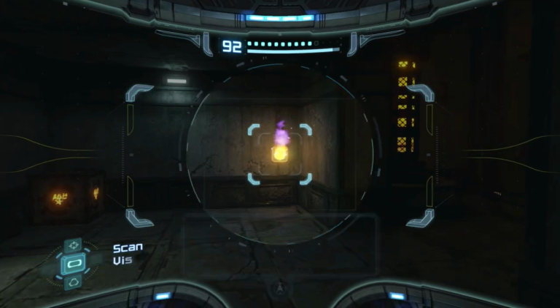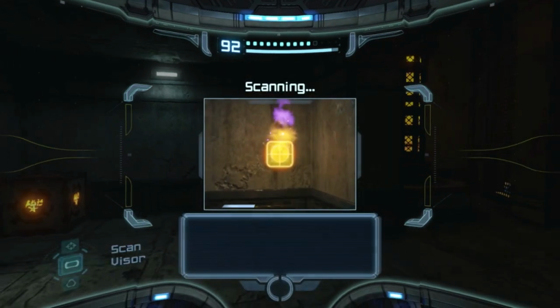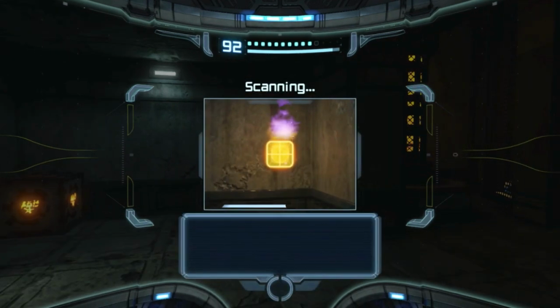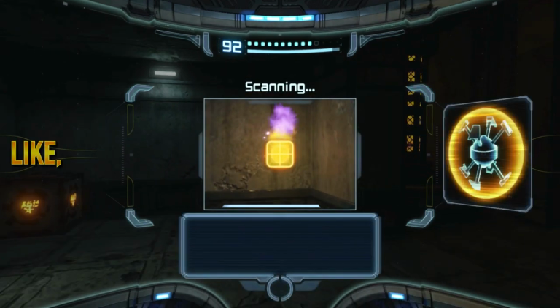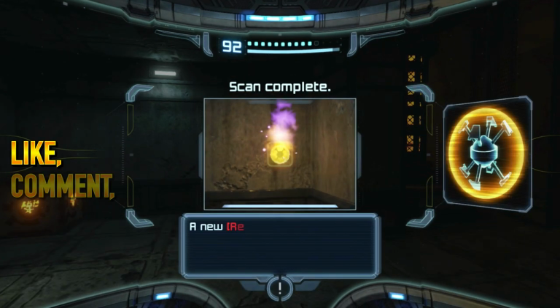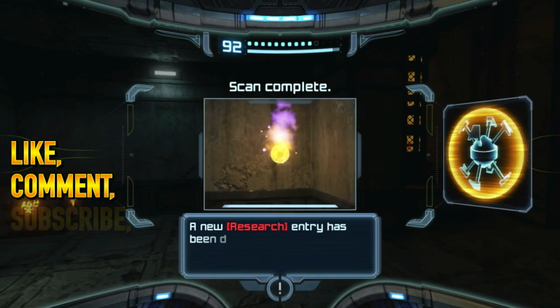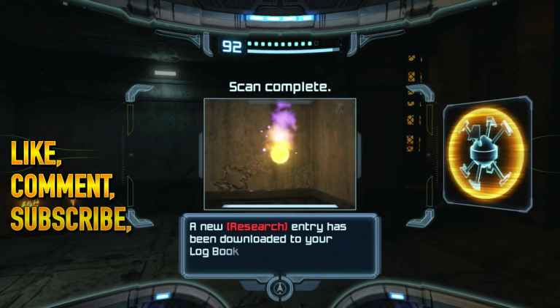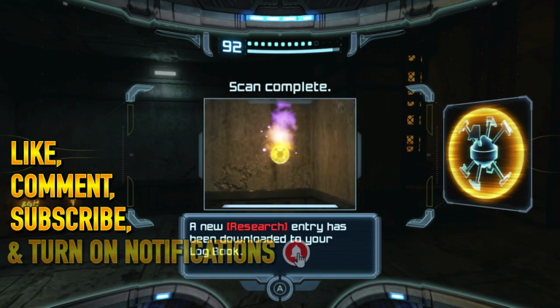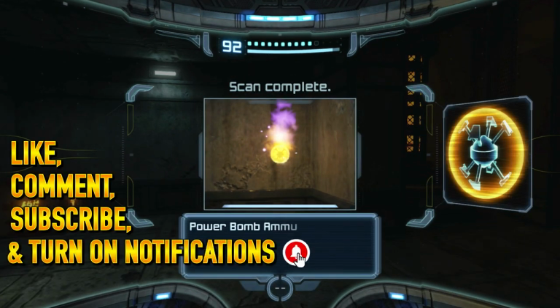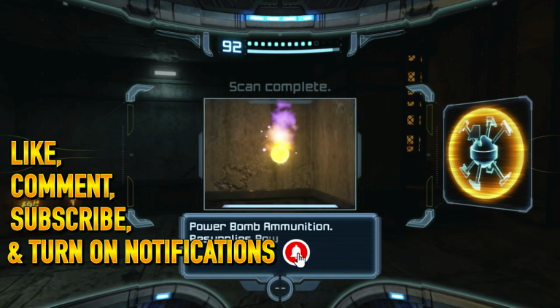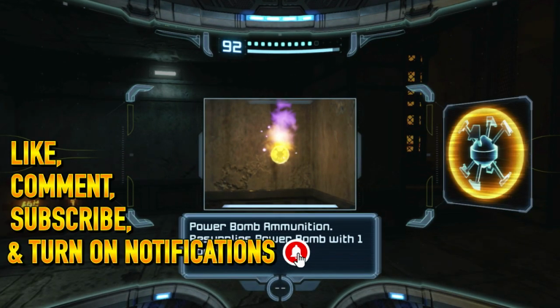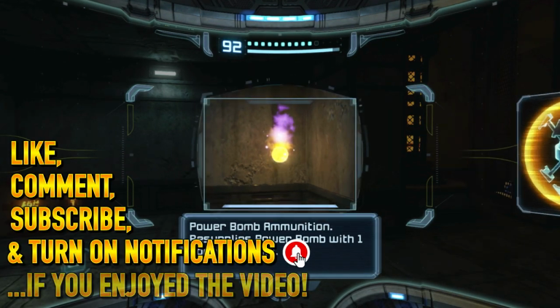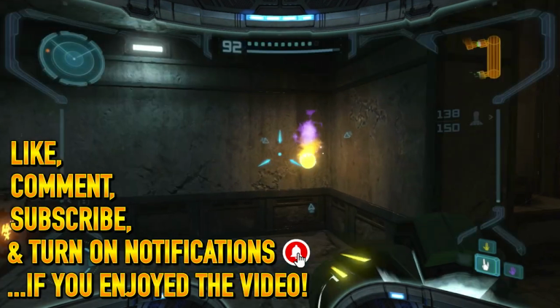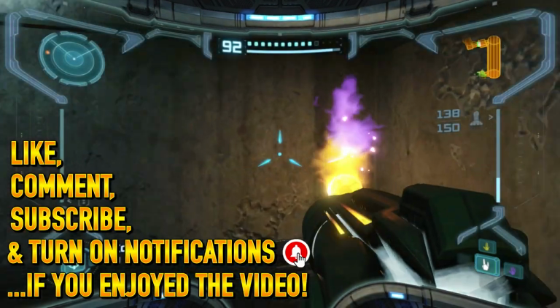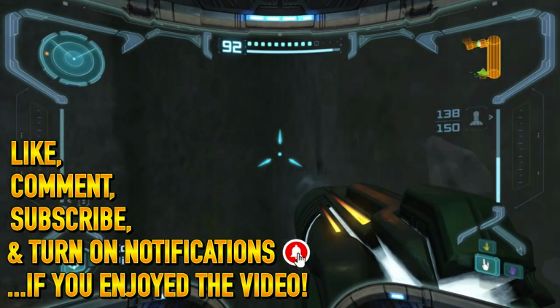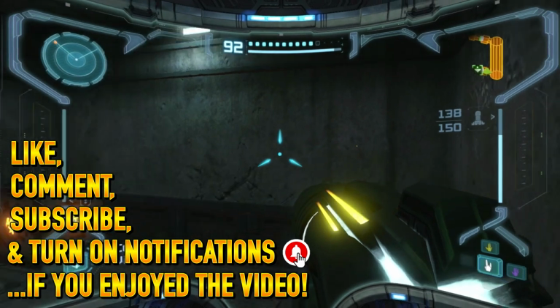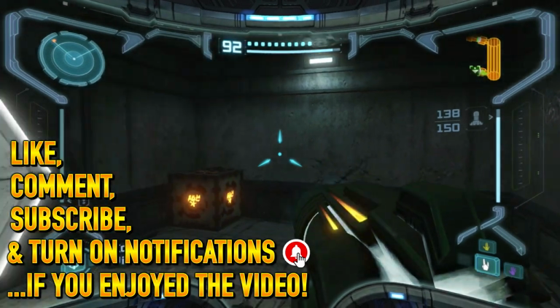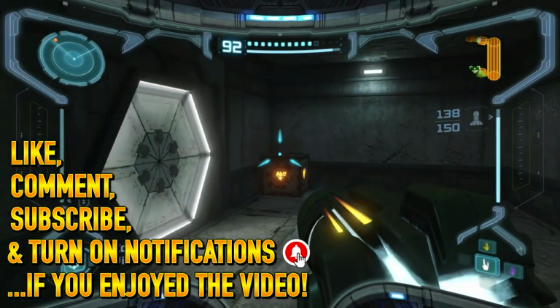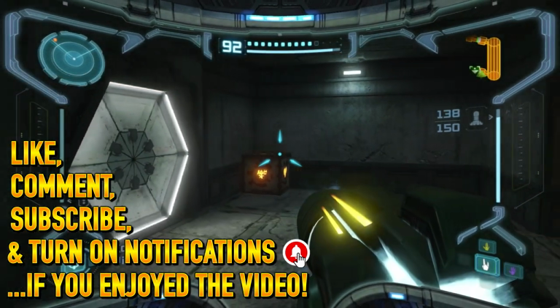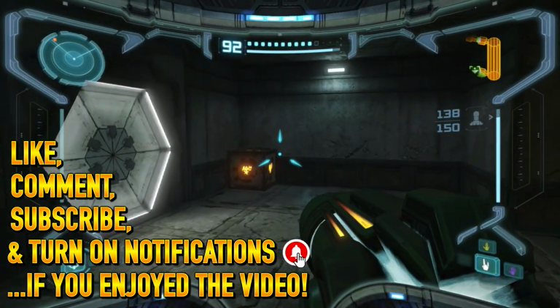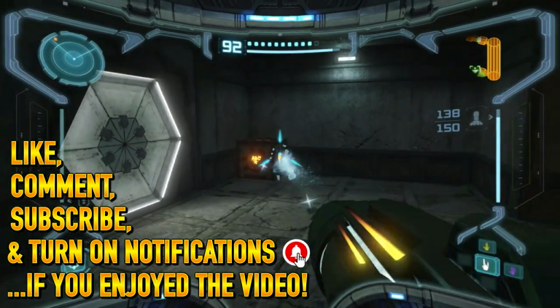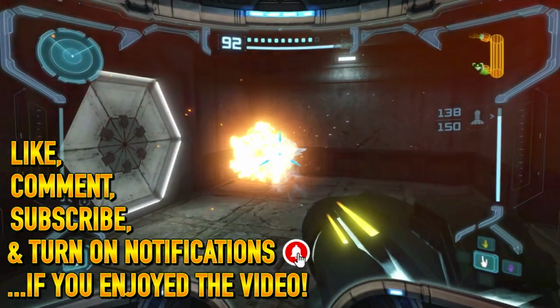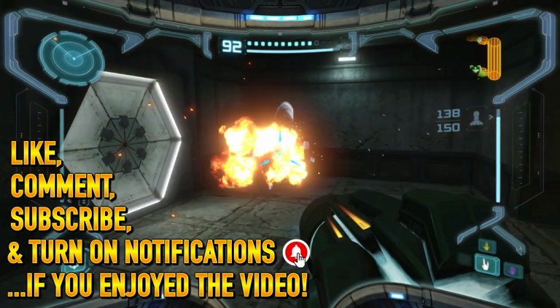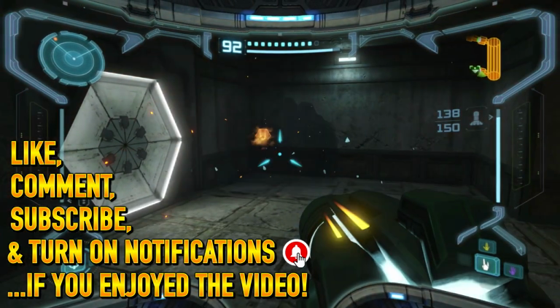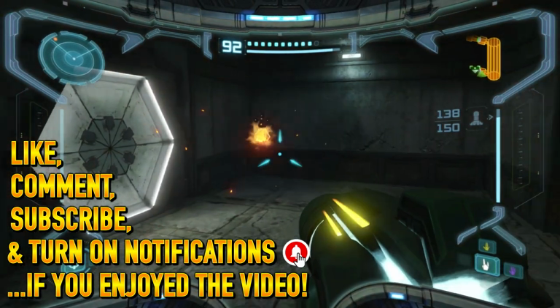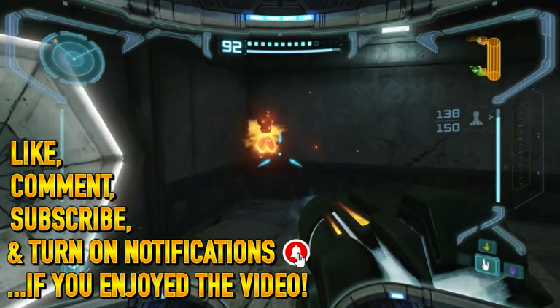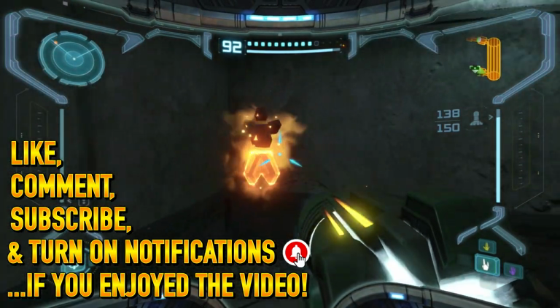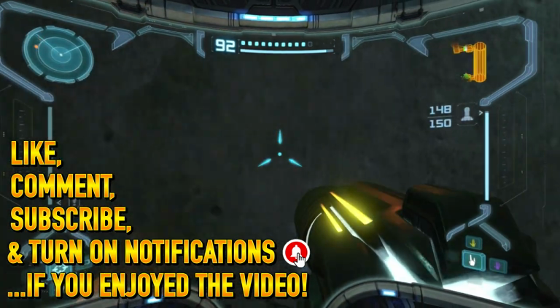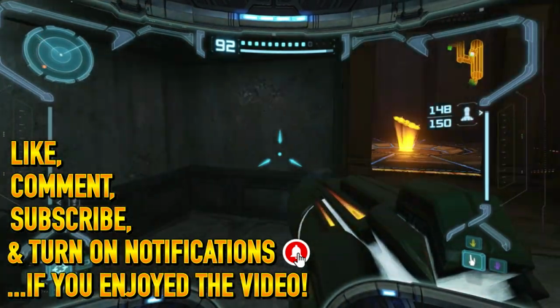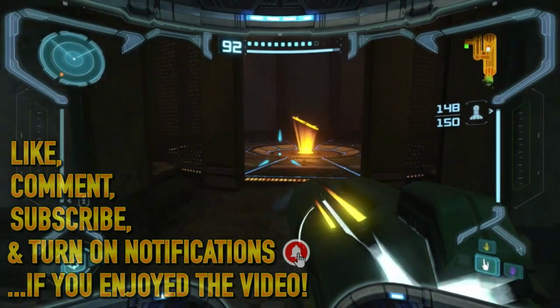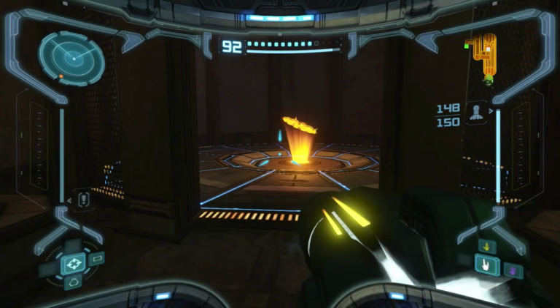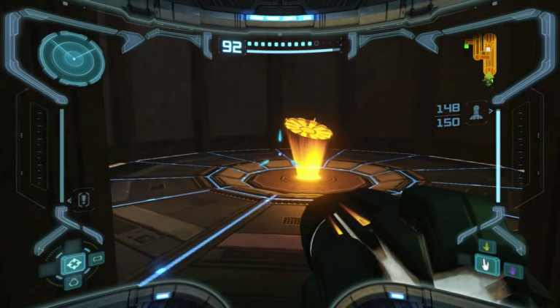Welcome back to more Metroid Prime, everybody. This is what it looks like — the power bomb ammunition. What I actually ended up doing was shooting these explosives here in the elevator, and that actually came up. So that's how it works.